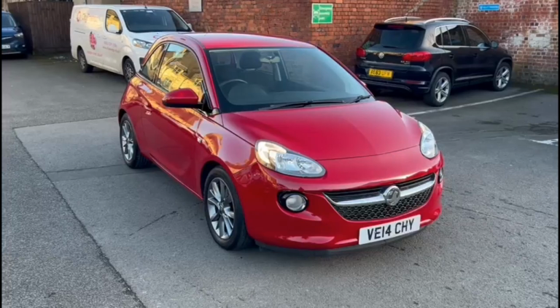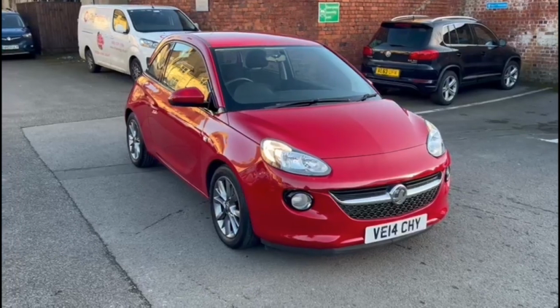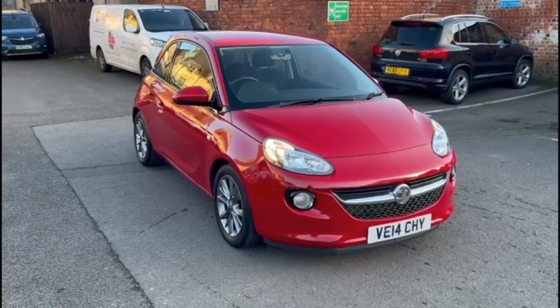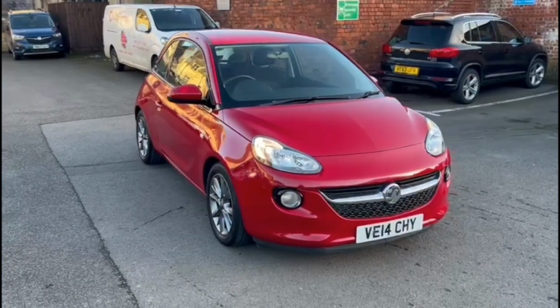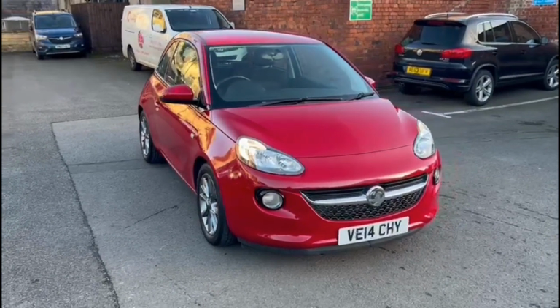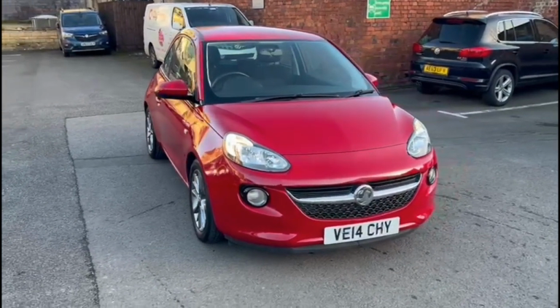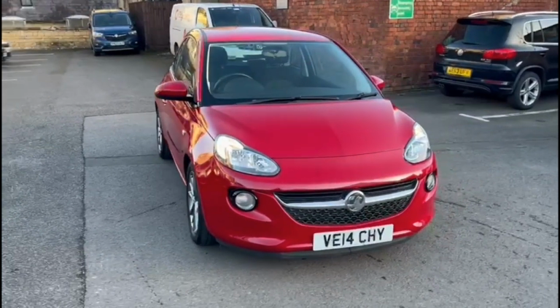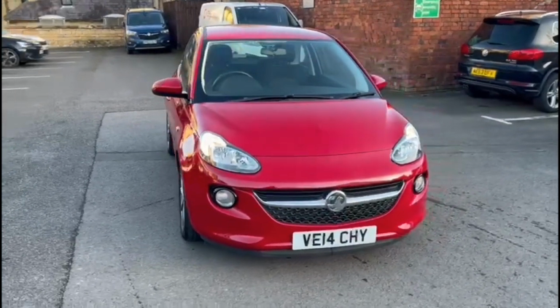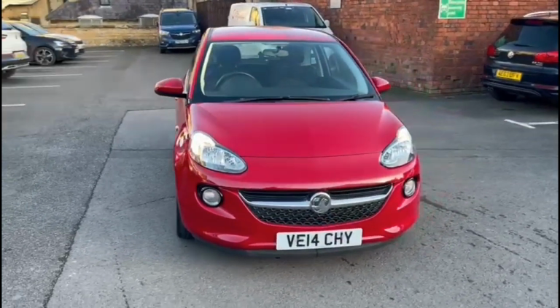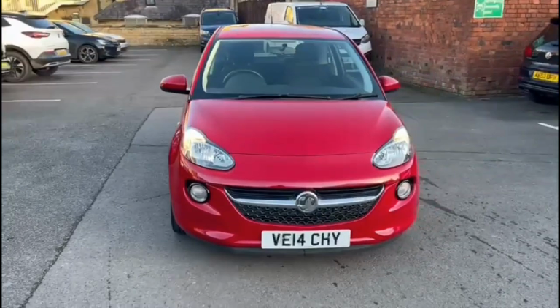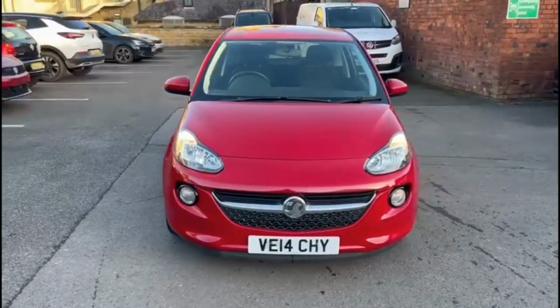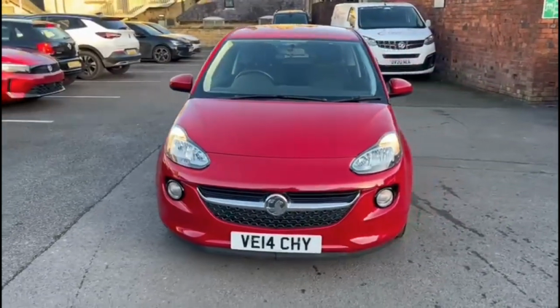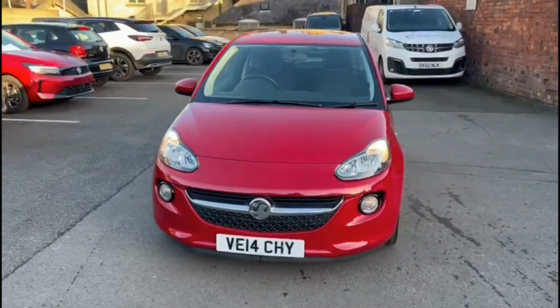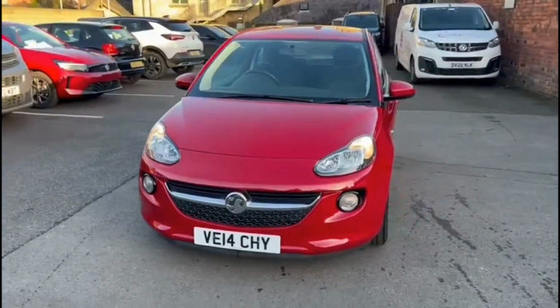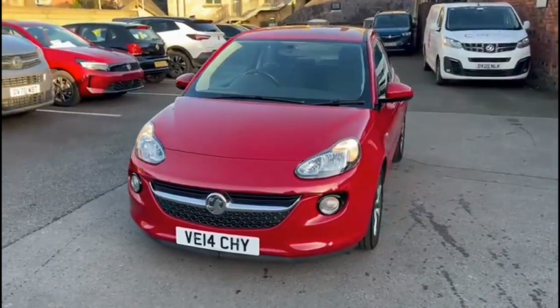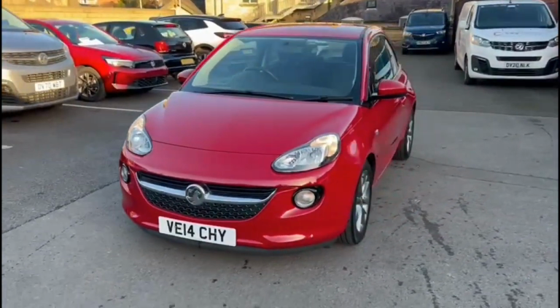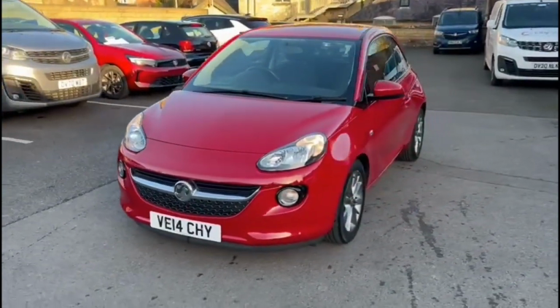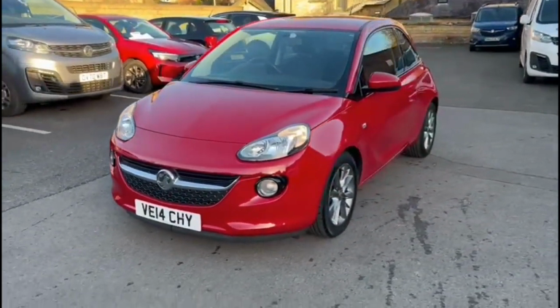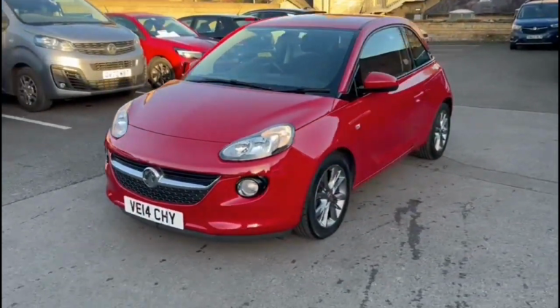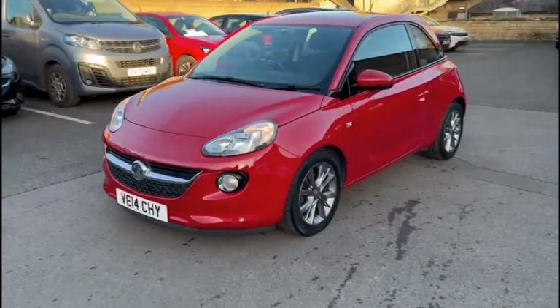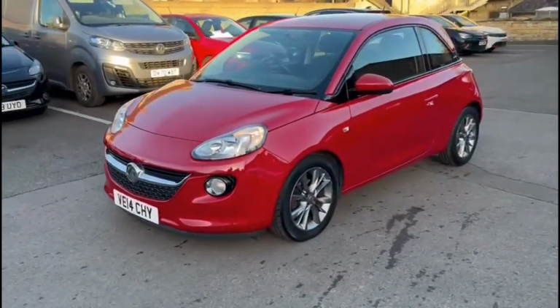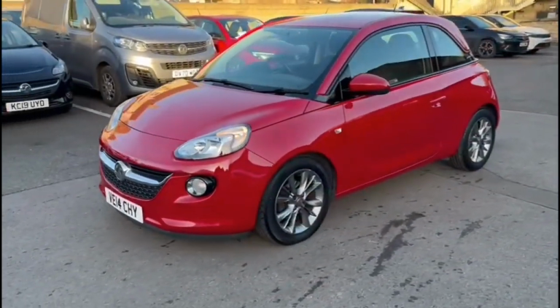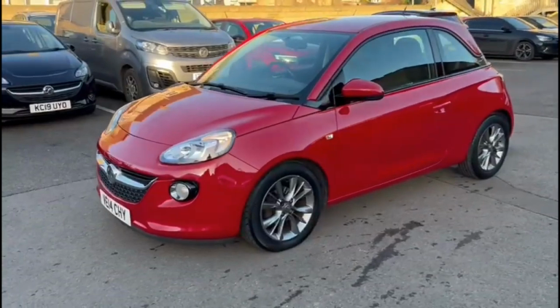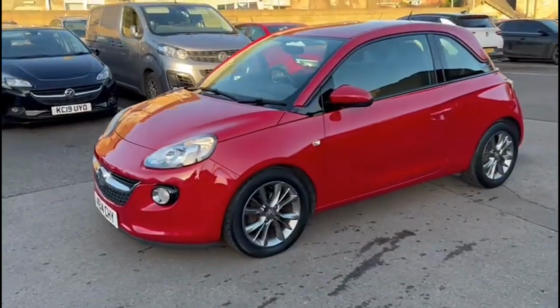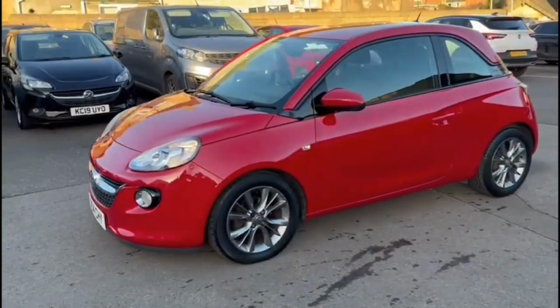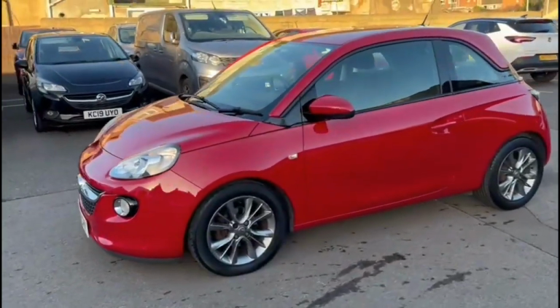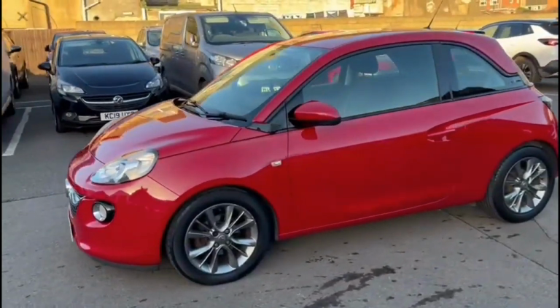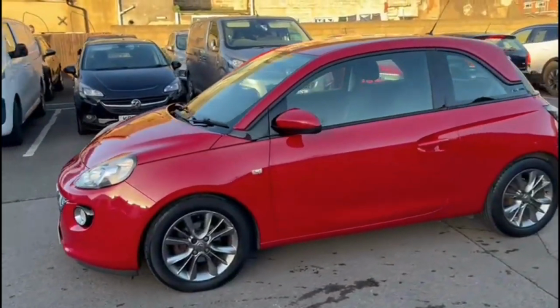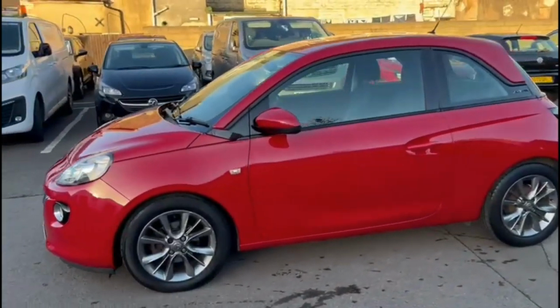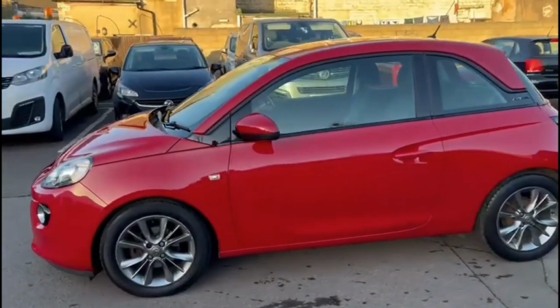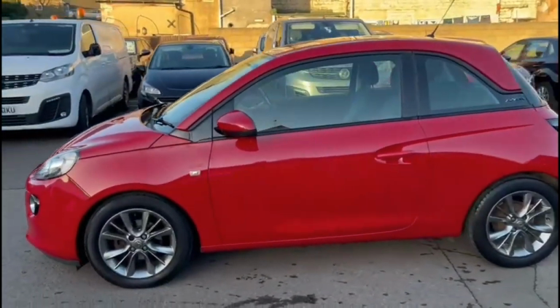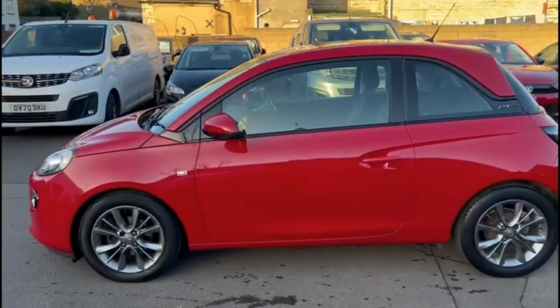Hello and welcome to Bayless Vauxhall. Here we're viewing a Vauxhall Adam 1.2 Jam. This vehicle has covered 46,800 miles and is finished in red. It also comes with a Bayless warranty with the option to extend it to about 36 months.